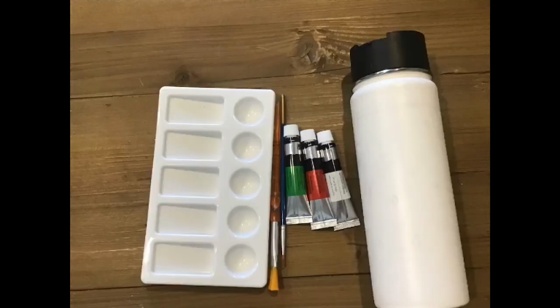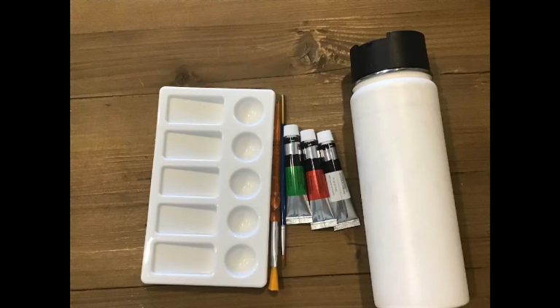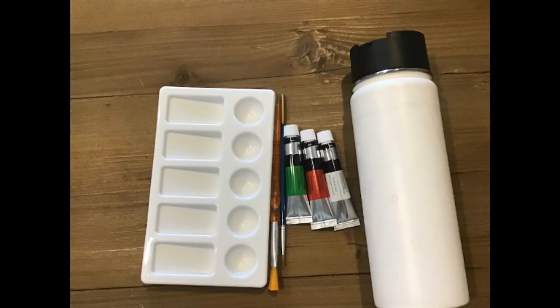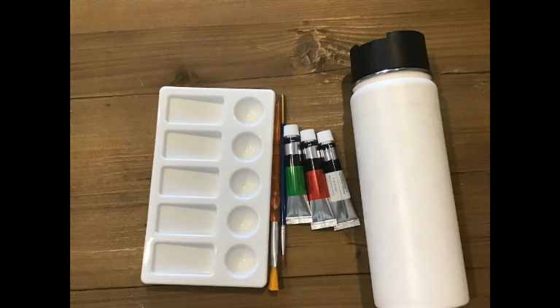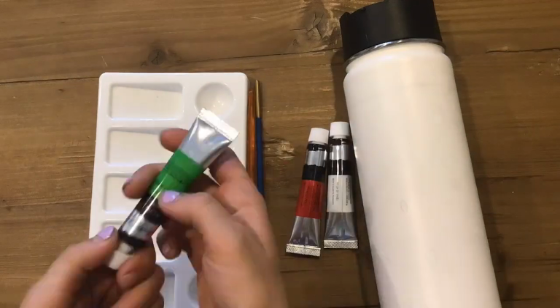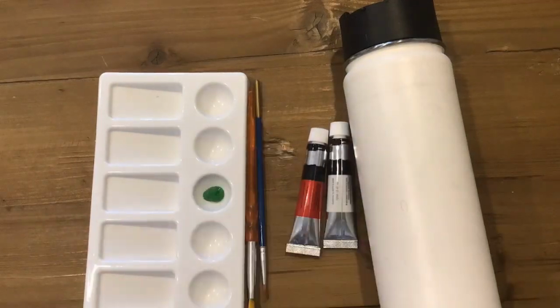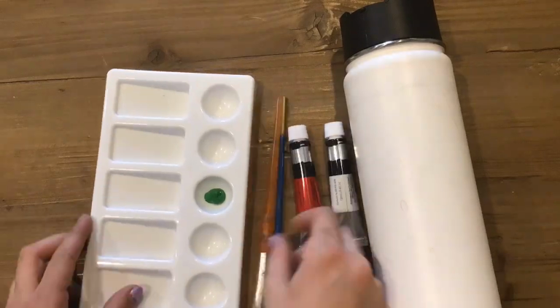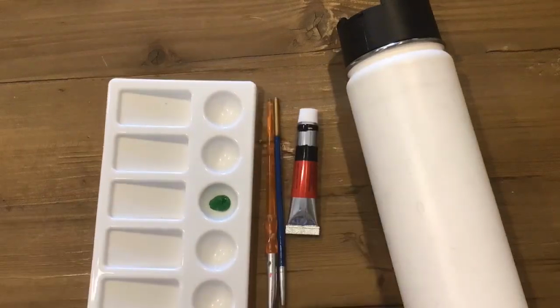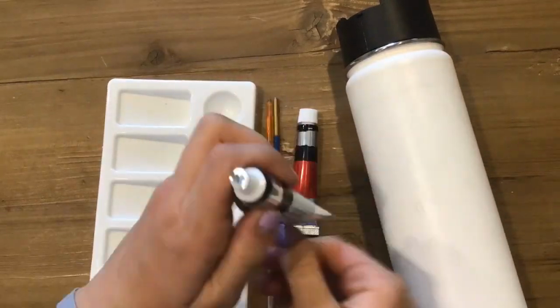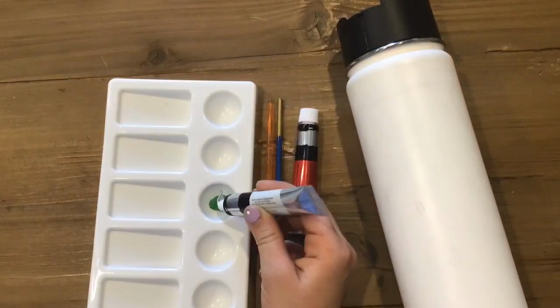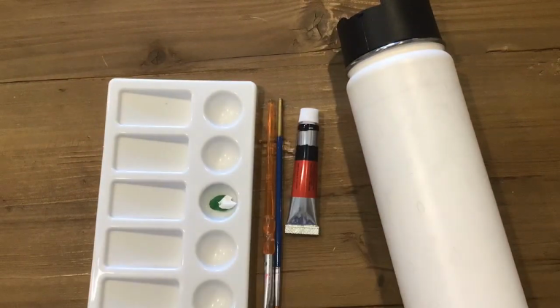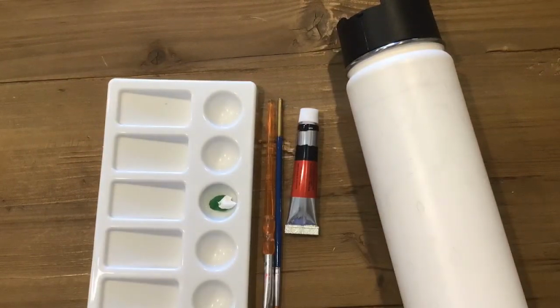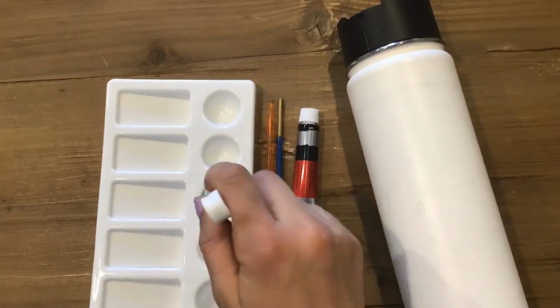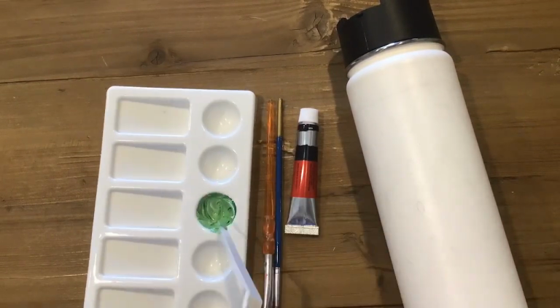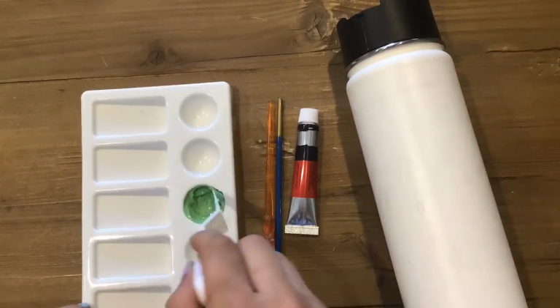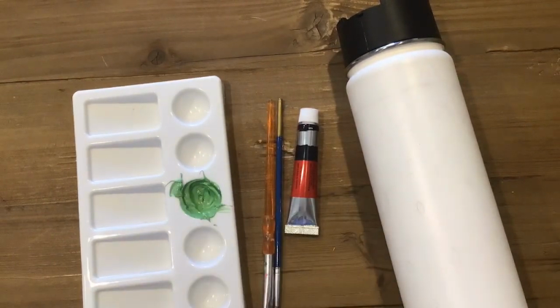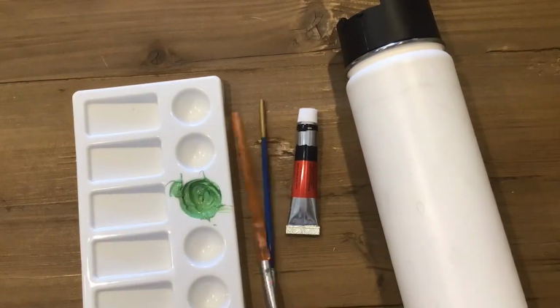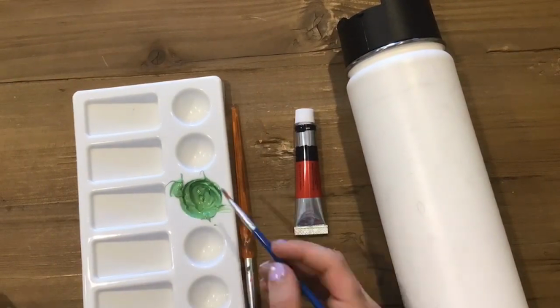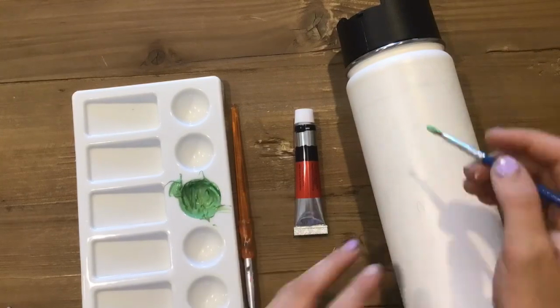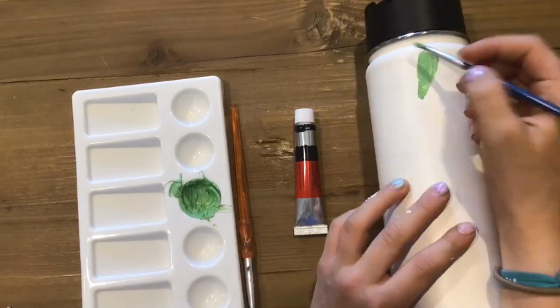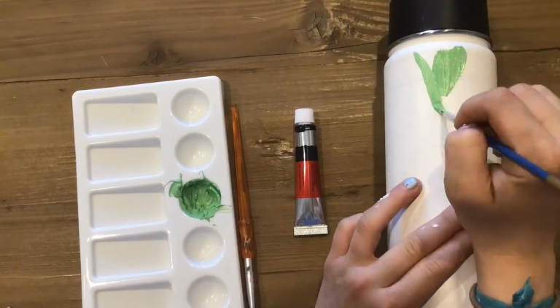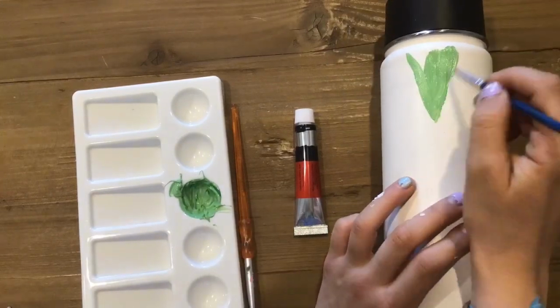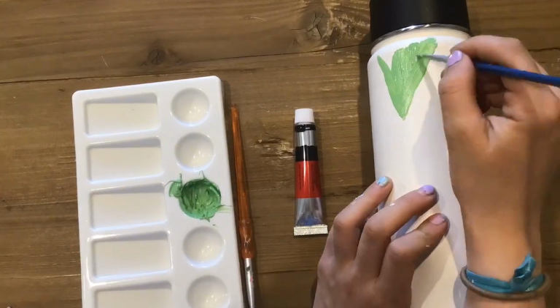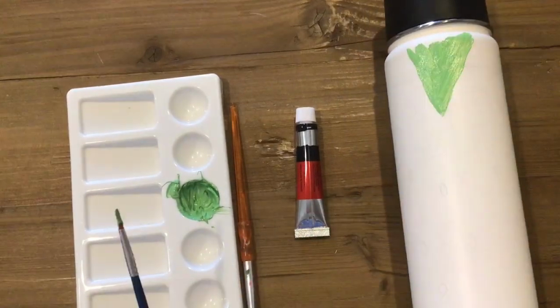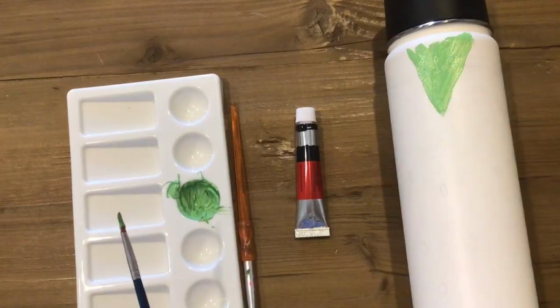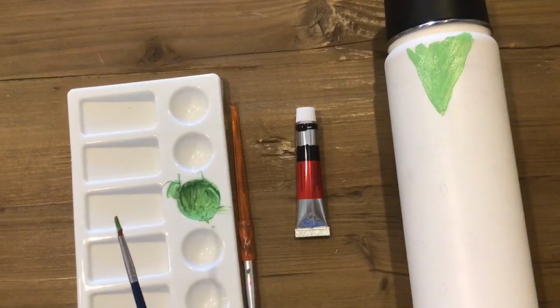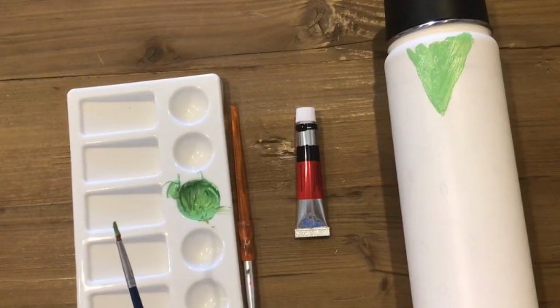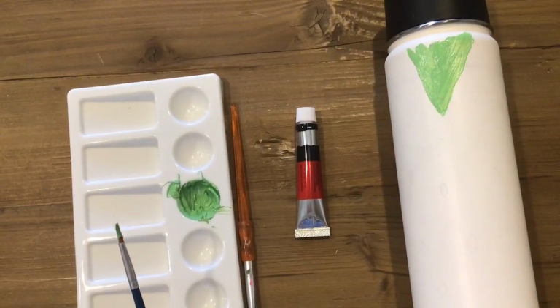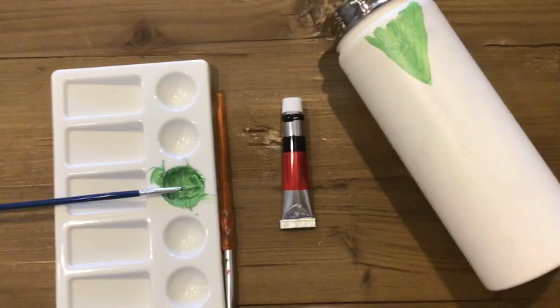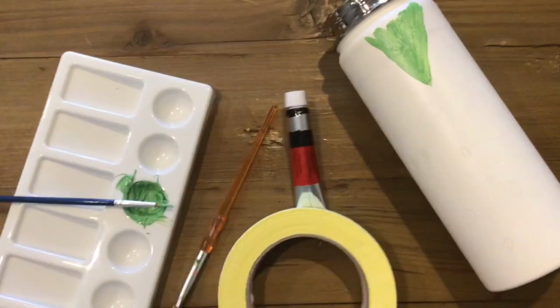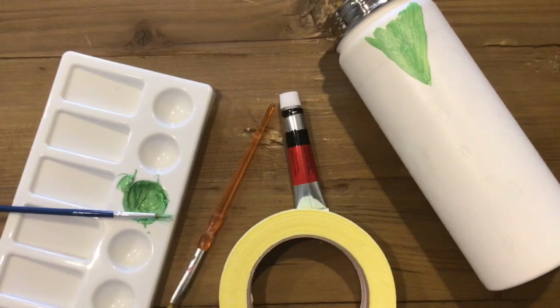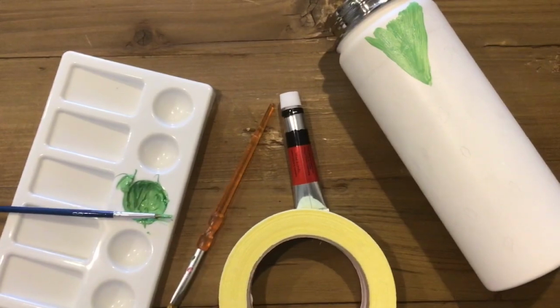Let's get to painting. Wait, I'm missing something — here we are.